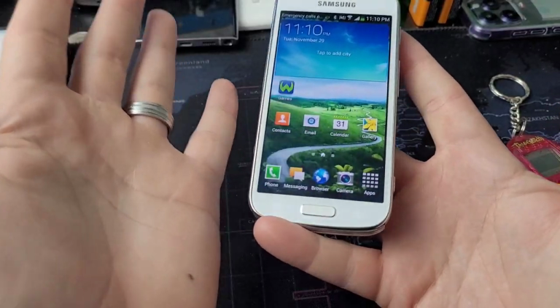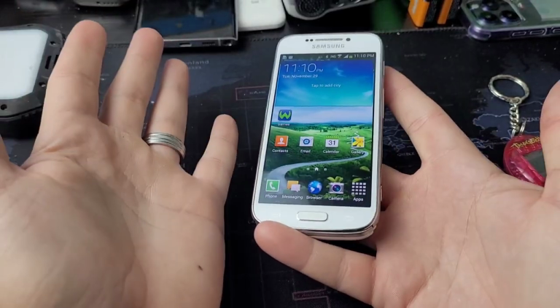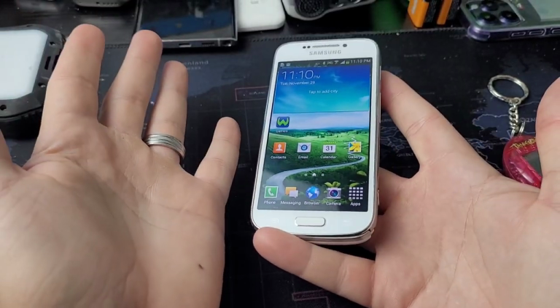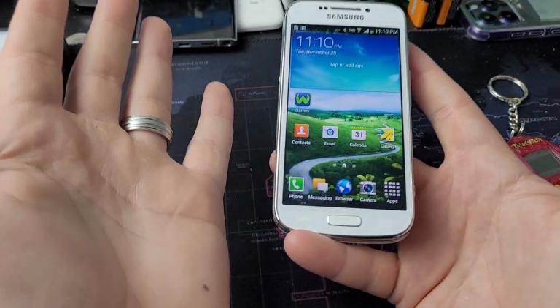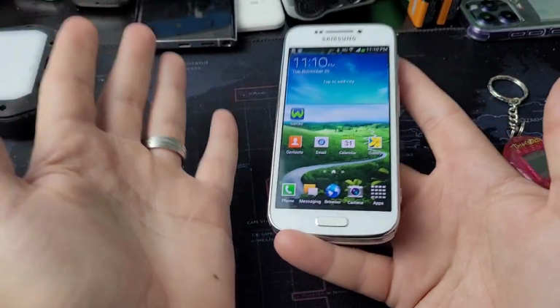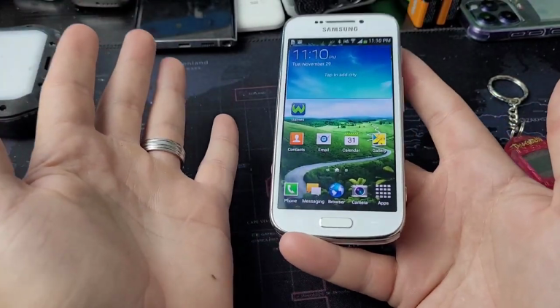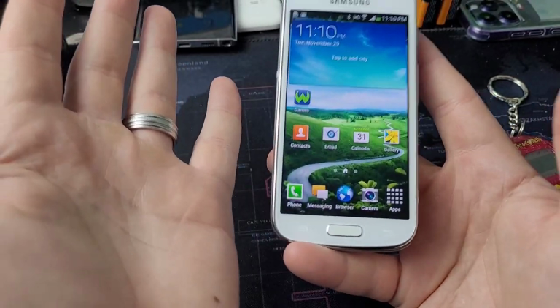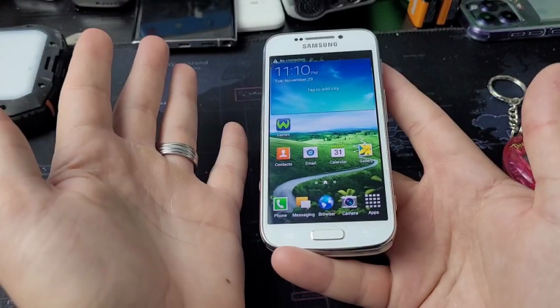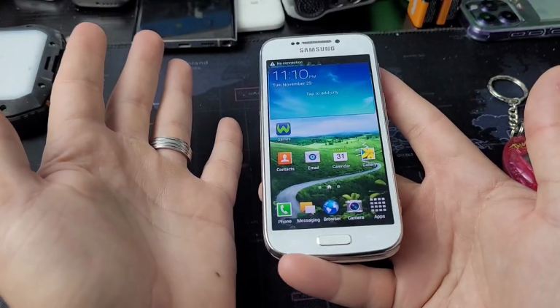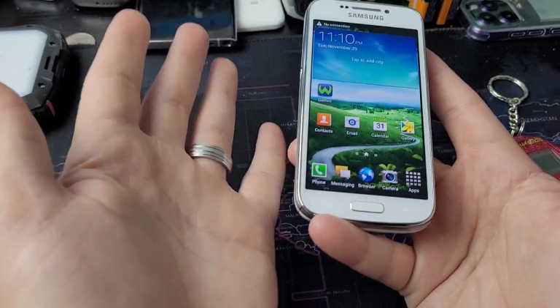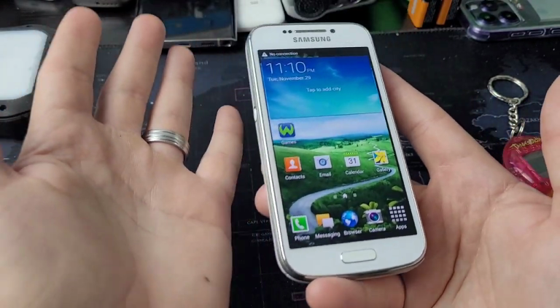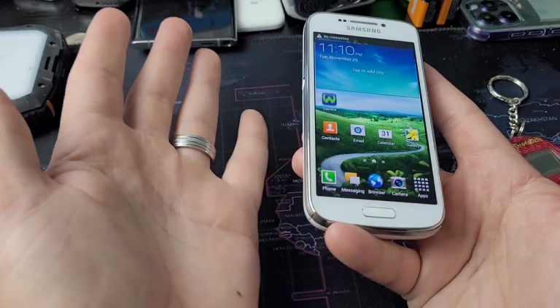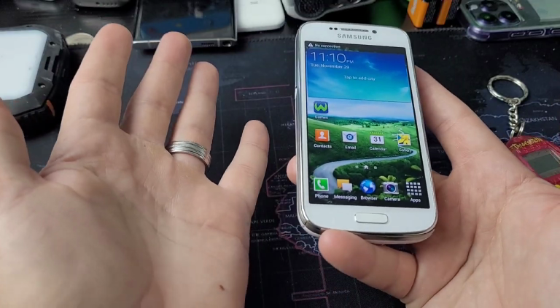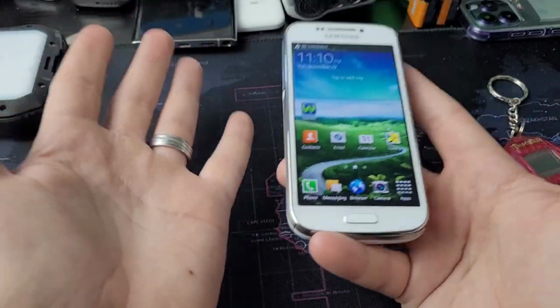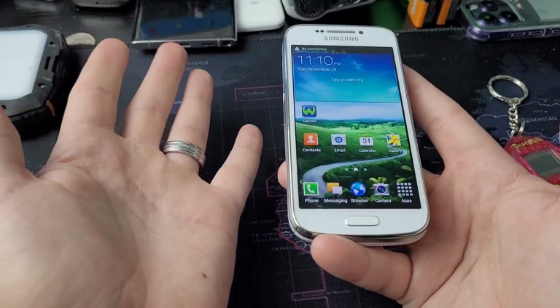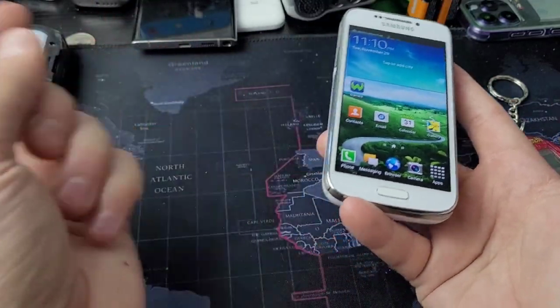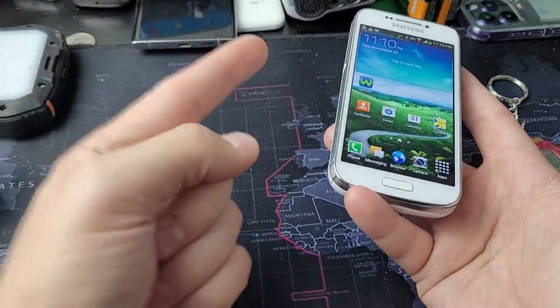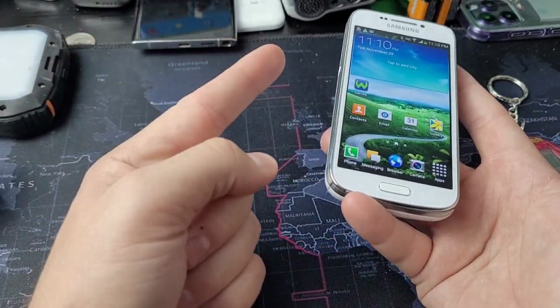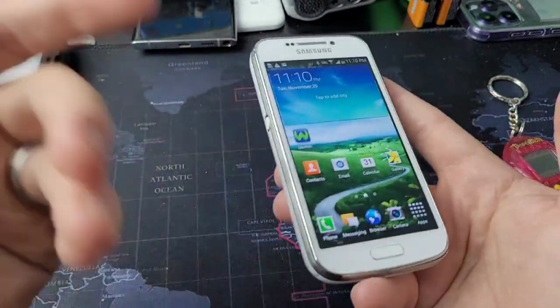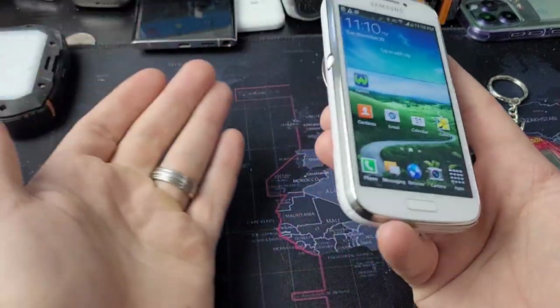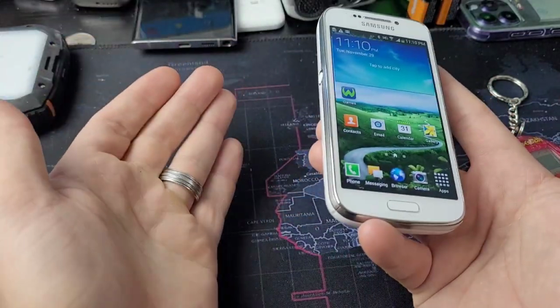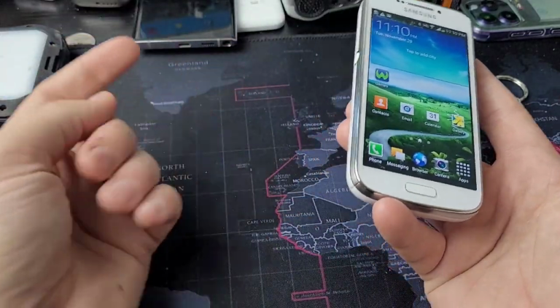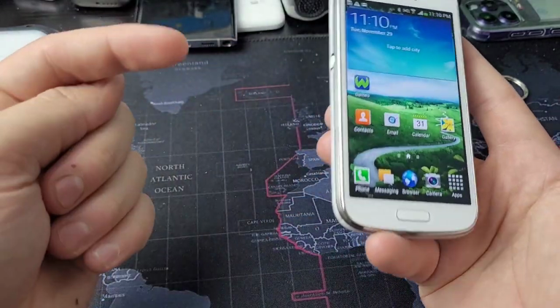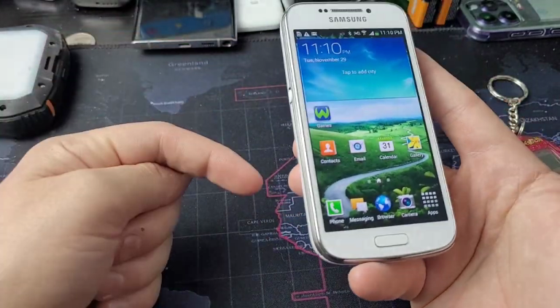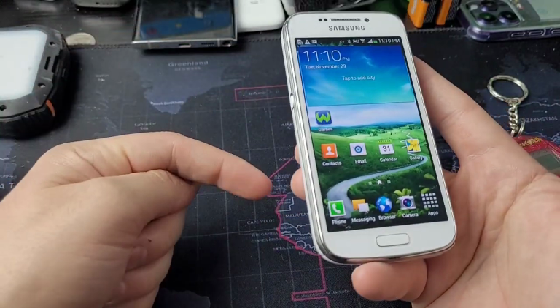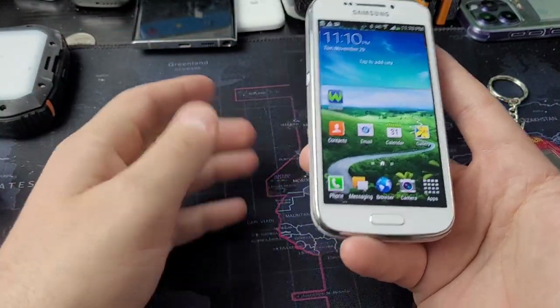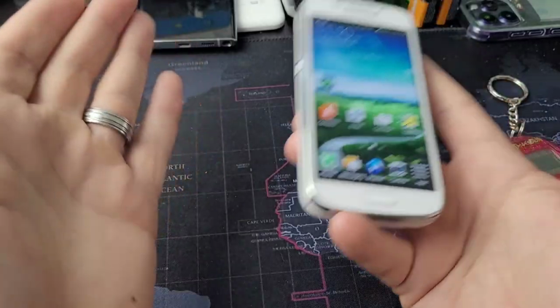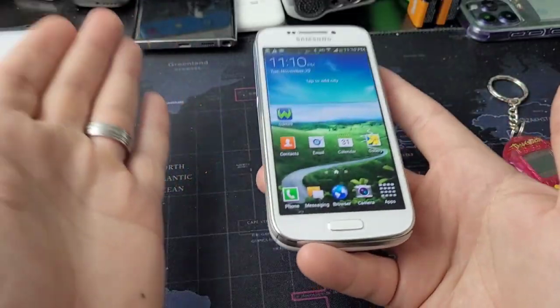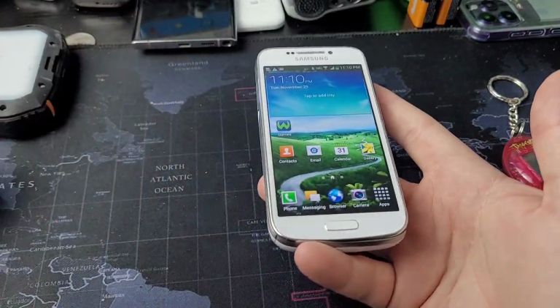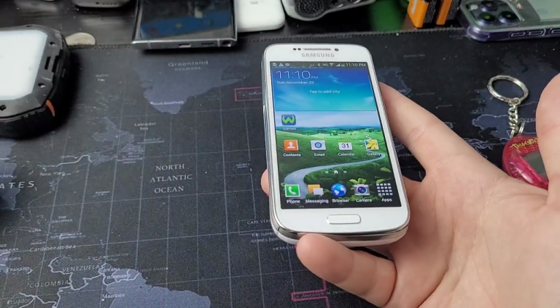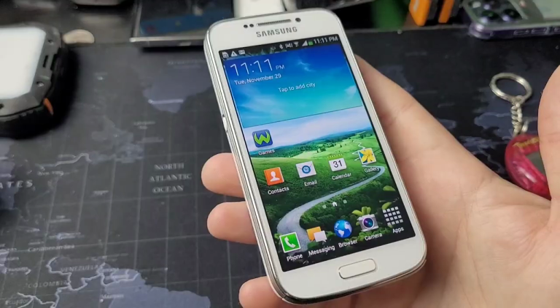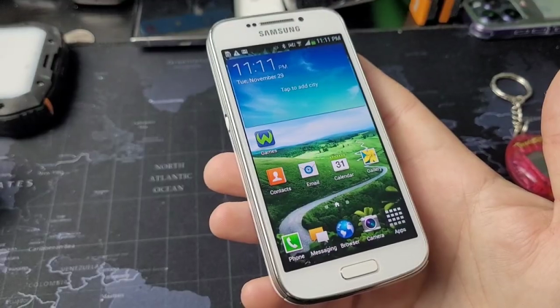I want to see if we can vlog on this thing. I've never vlogged before in my life, but I want to test the camera resolution and the video to see if it makes a pretty good video. Let's get started.